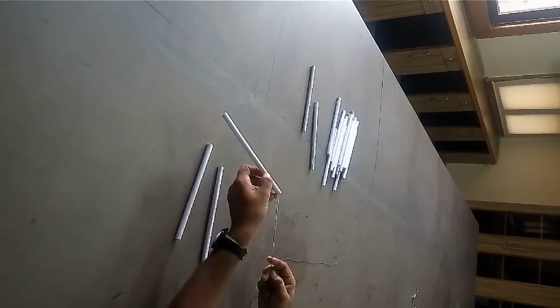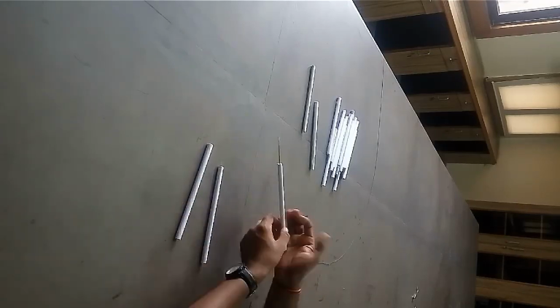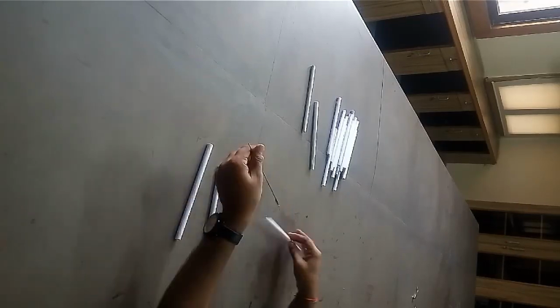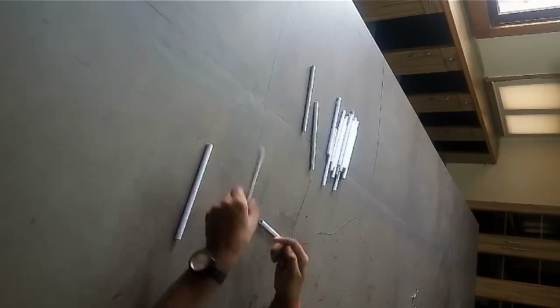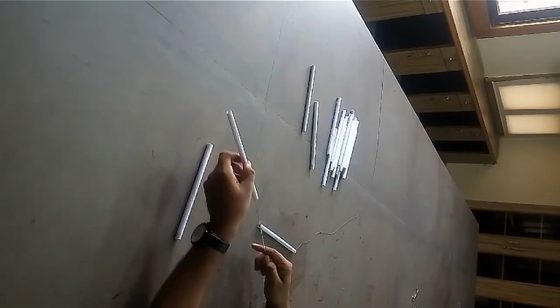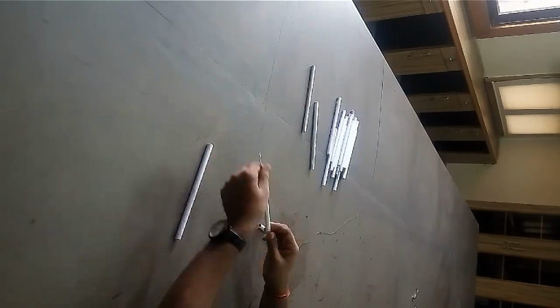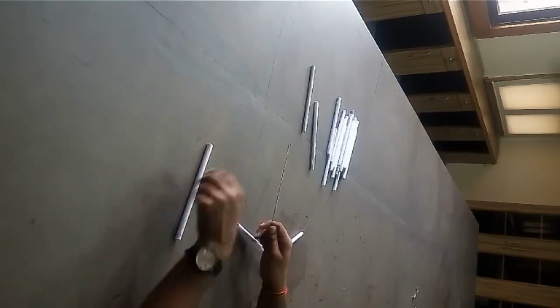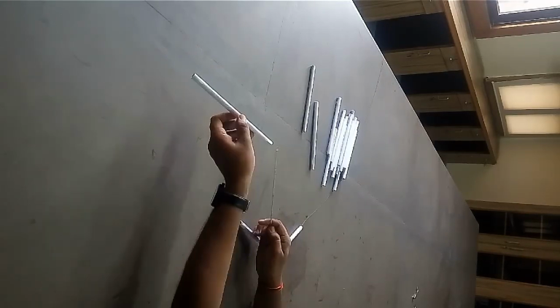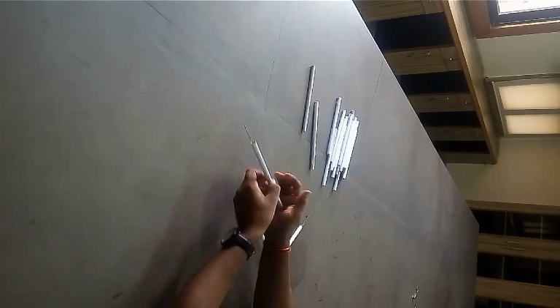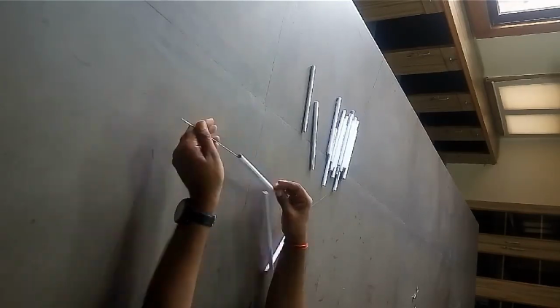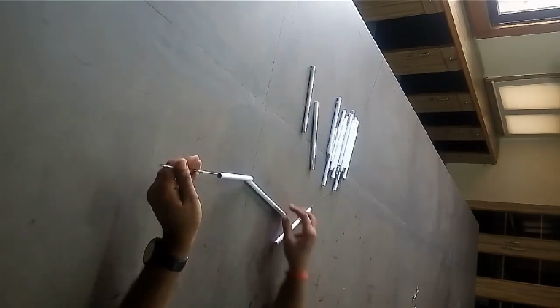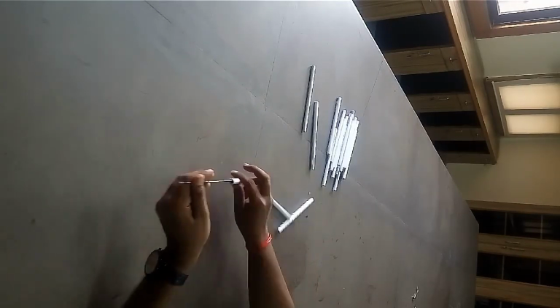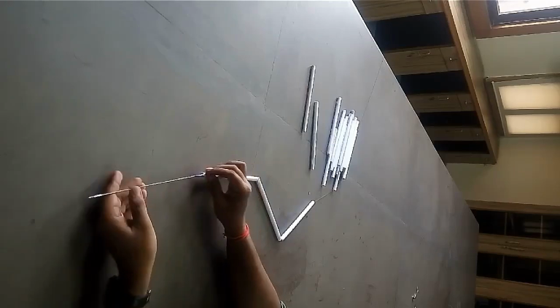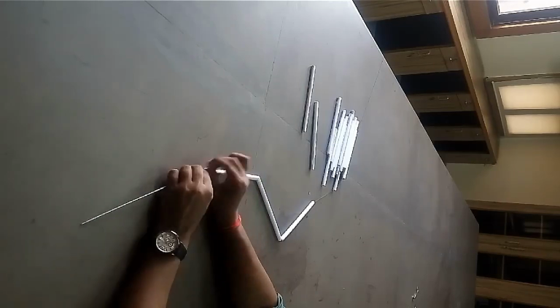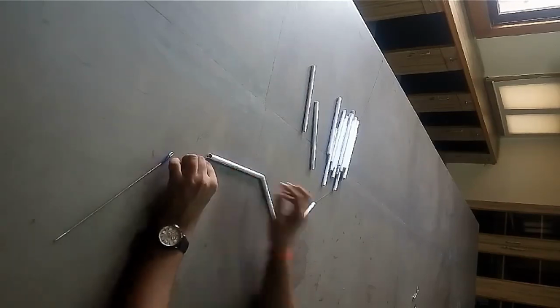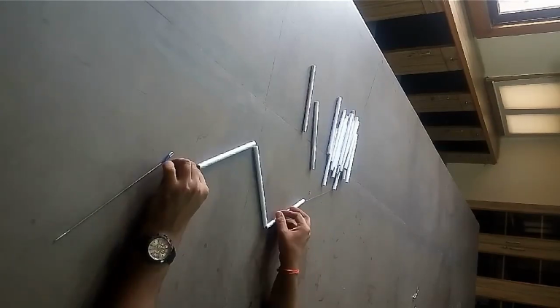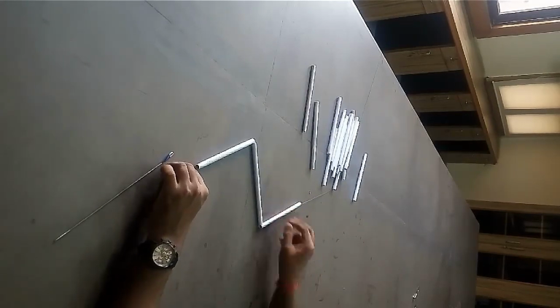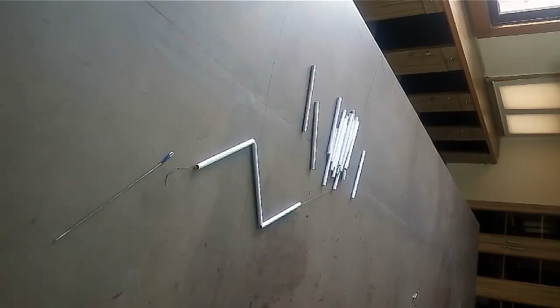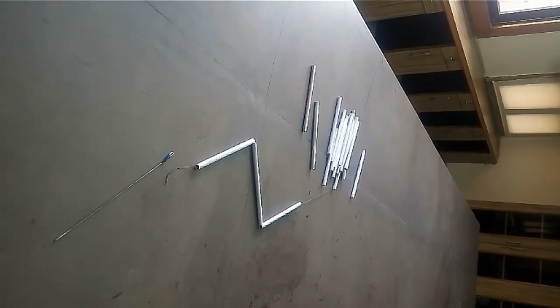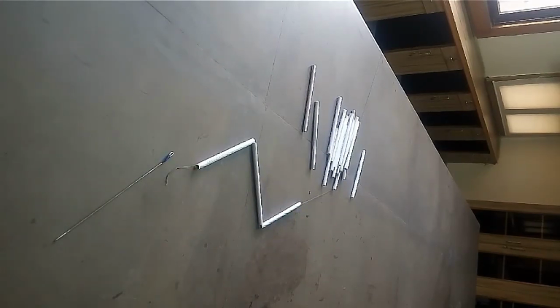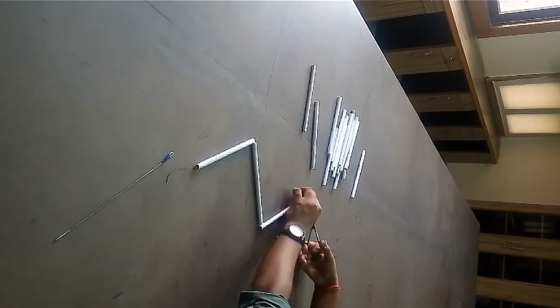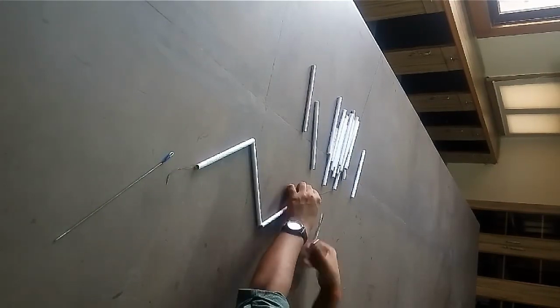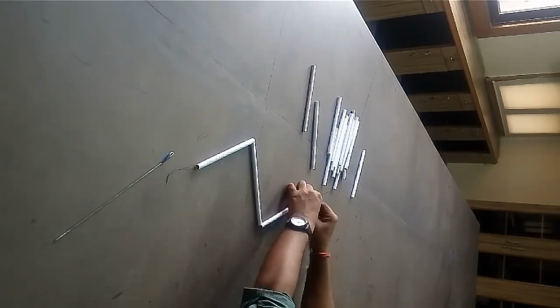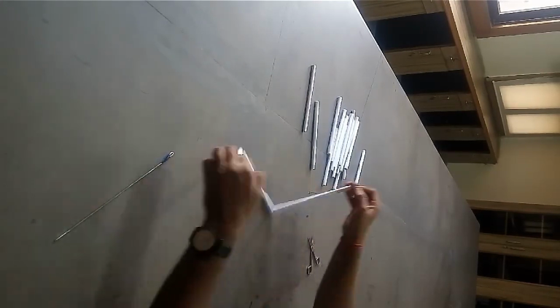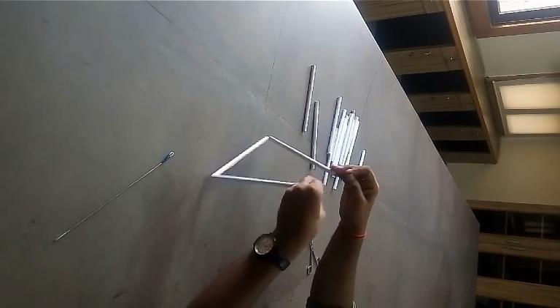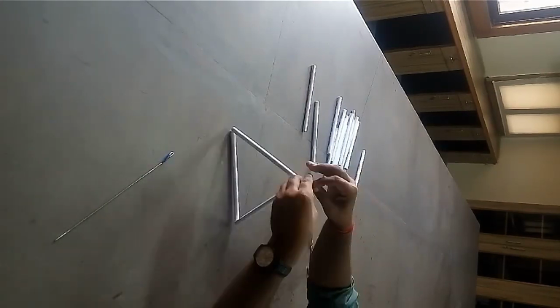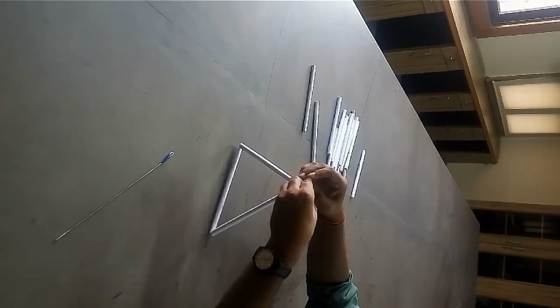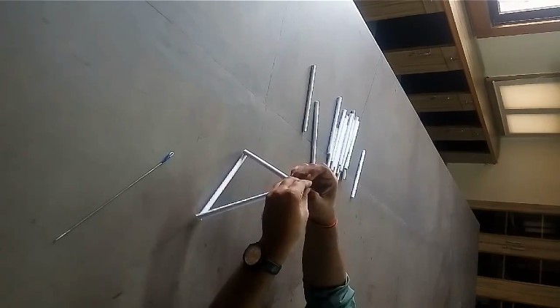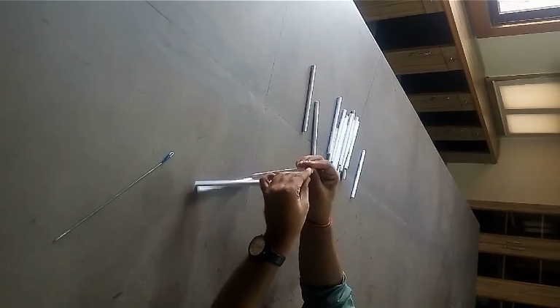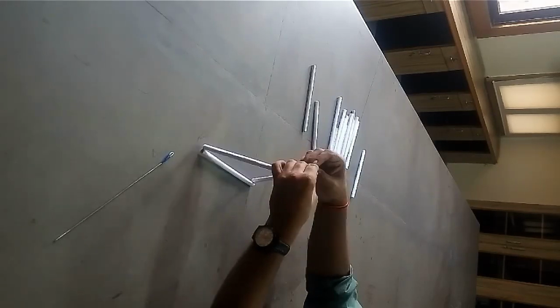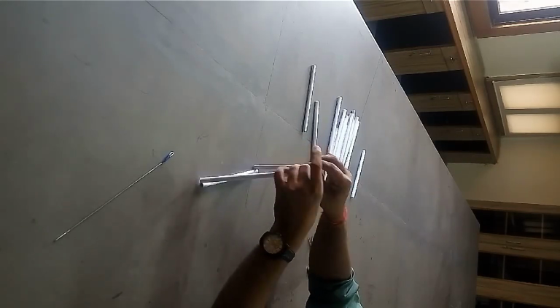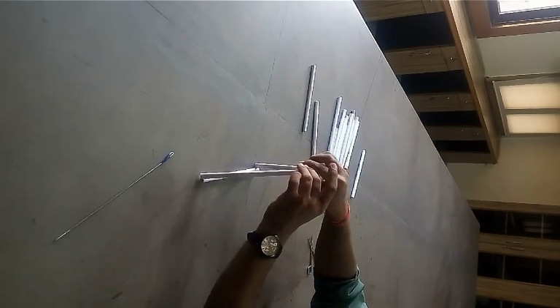Take 3 paper sticks. Insert a thread through them. Tie both the ends of the thread. You will get an equilateral triangle.